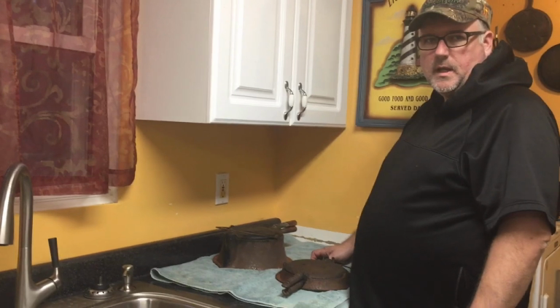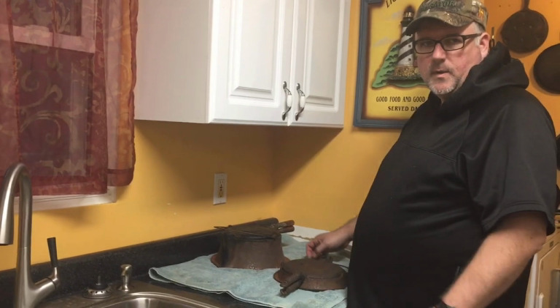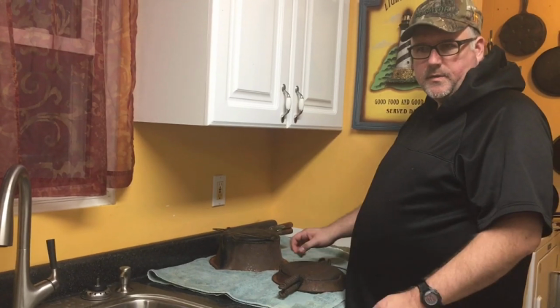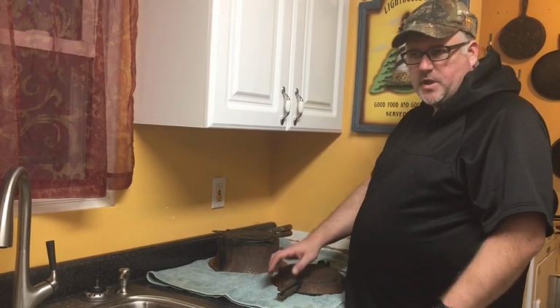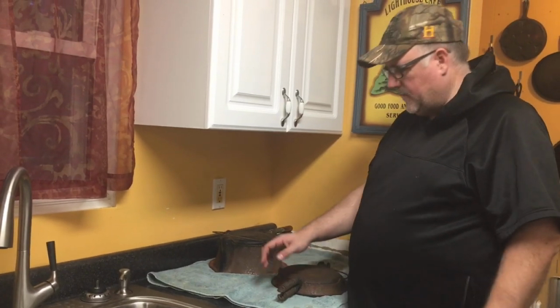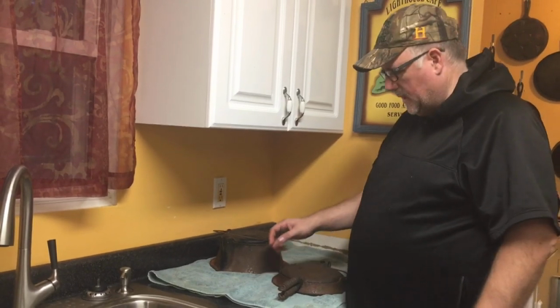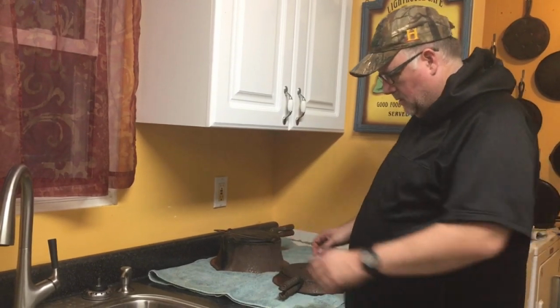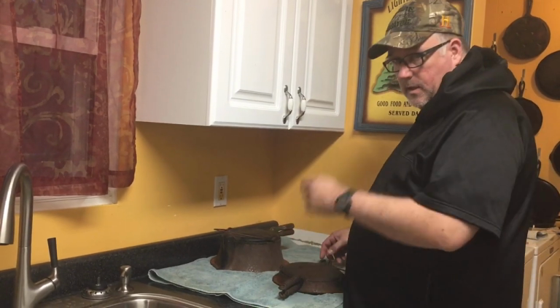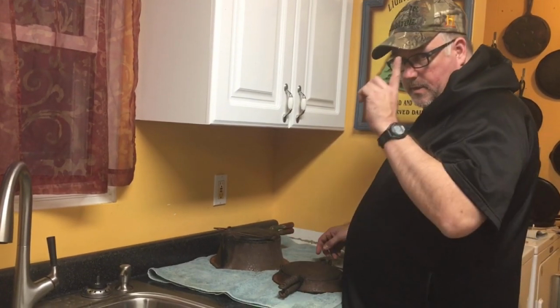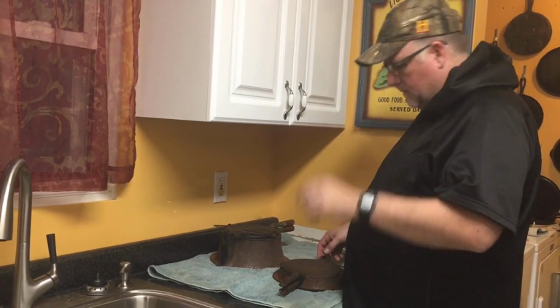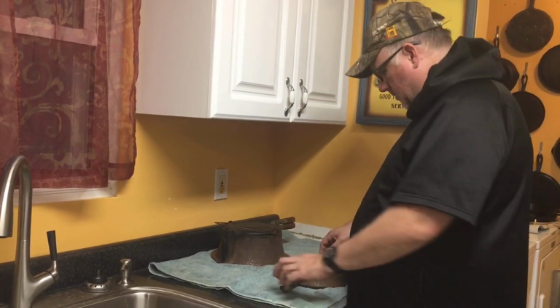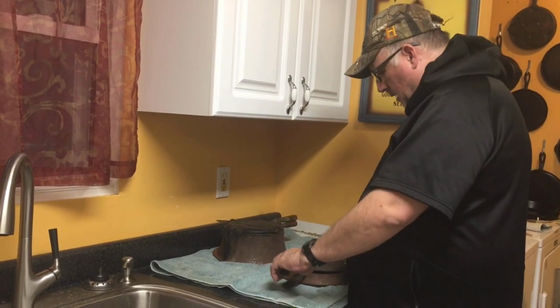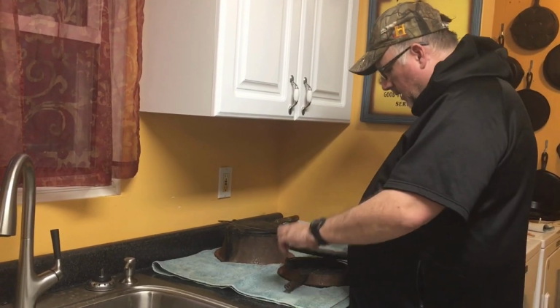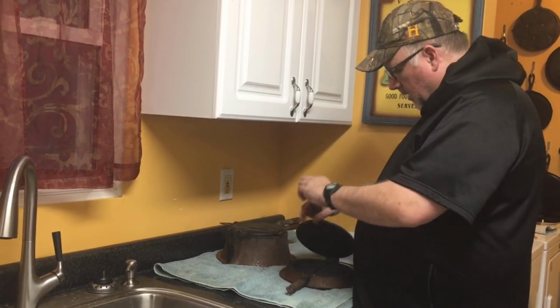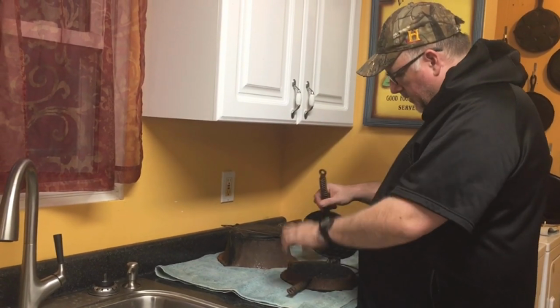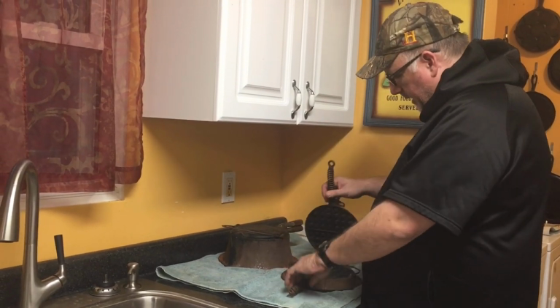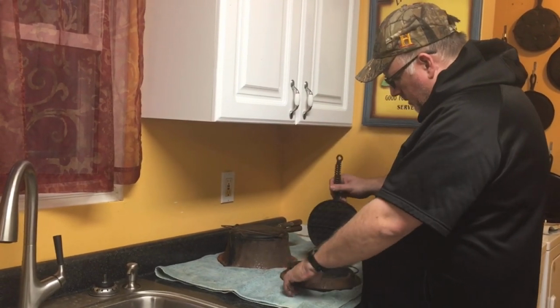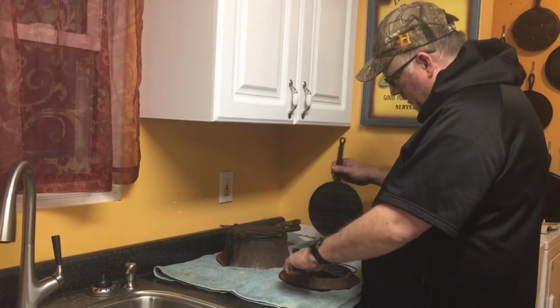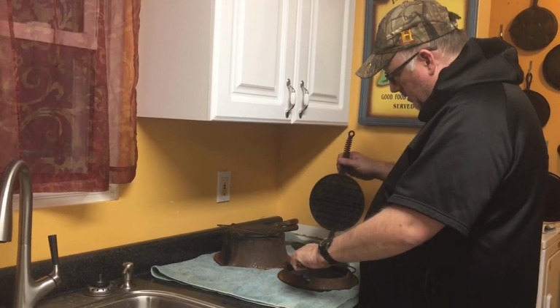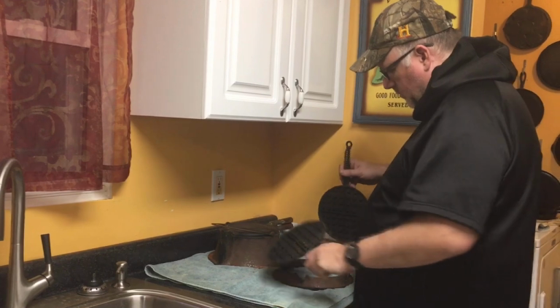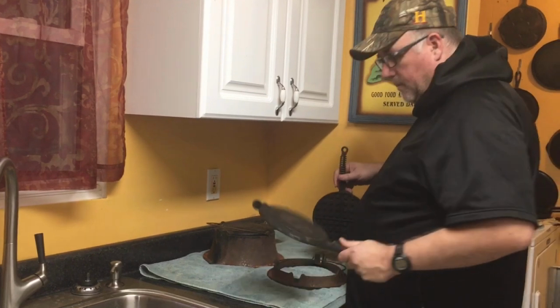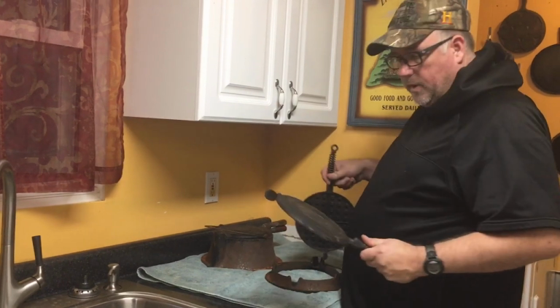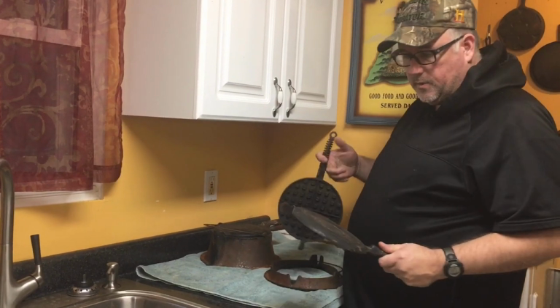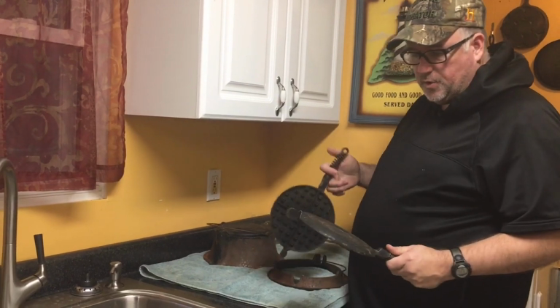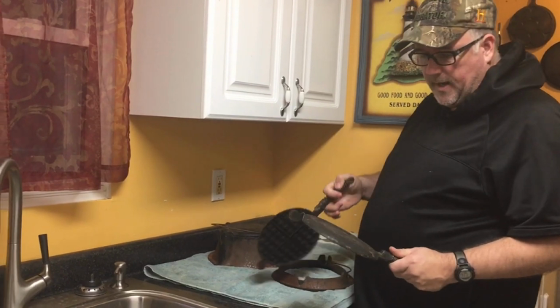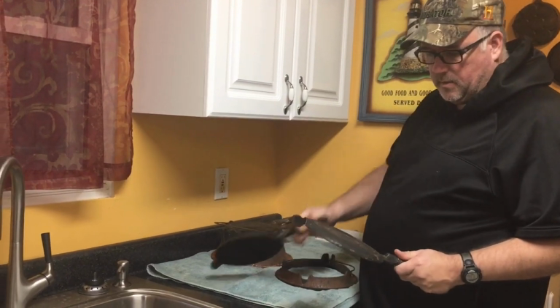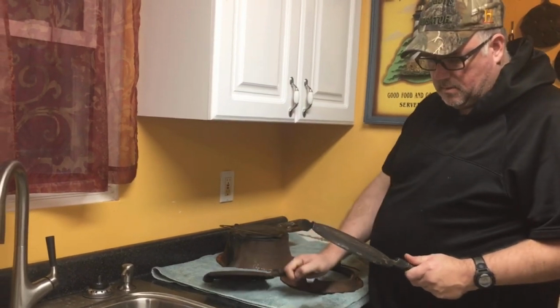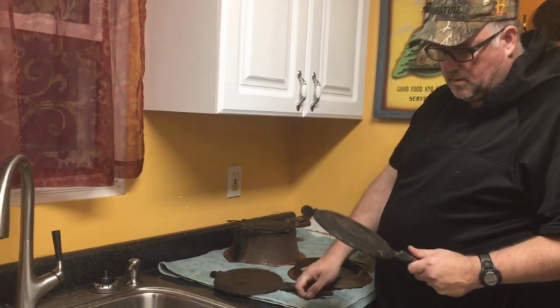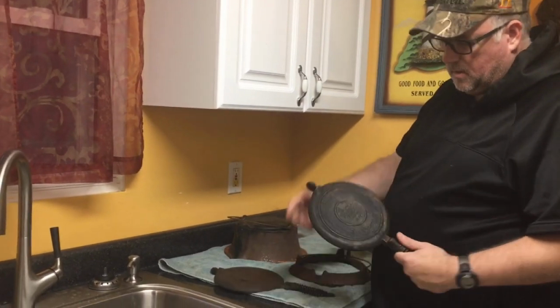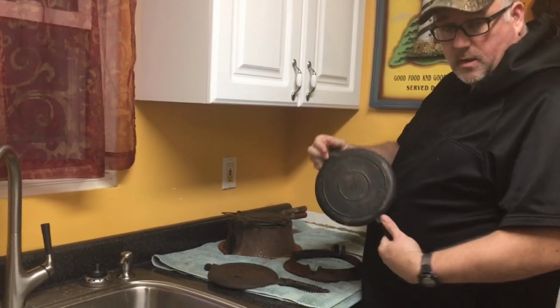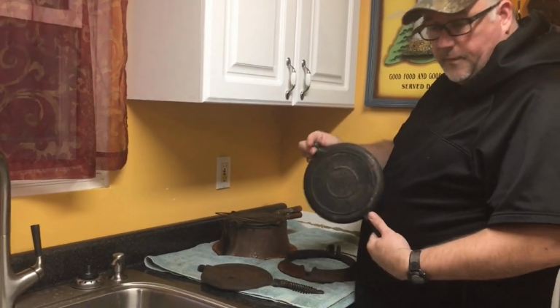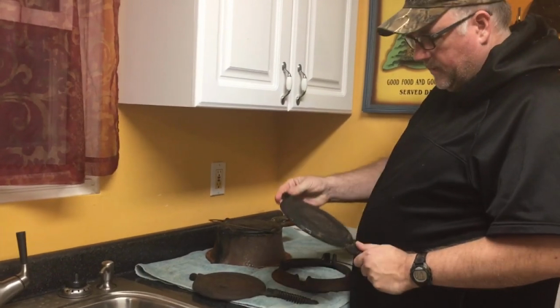Hello, Irish Channel USA. I am Husband. Today we're going to be working on two Wagner waffle irons.